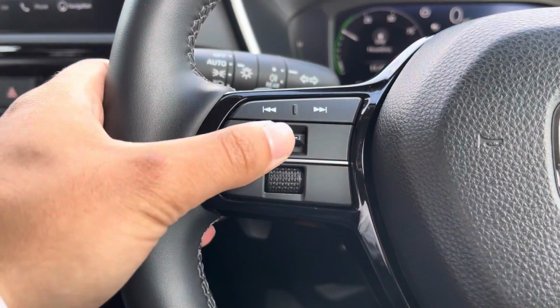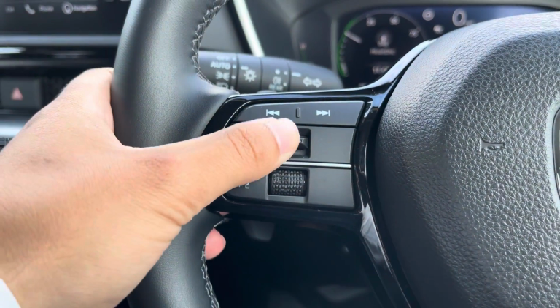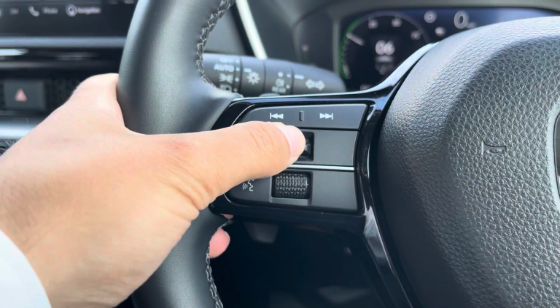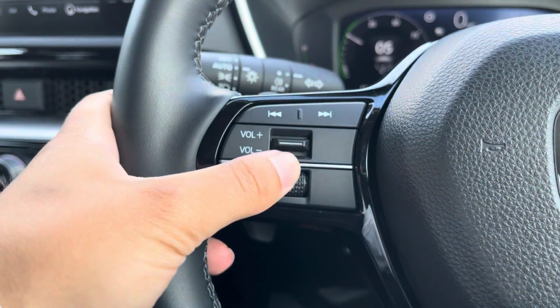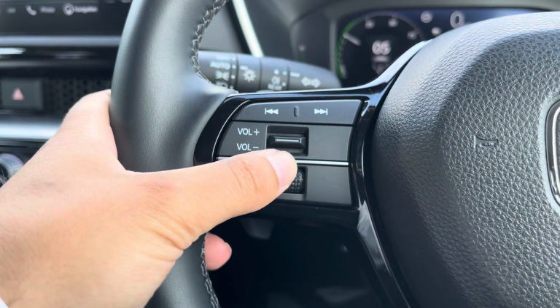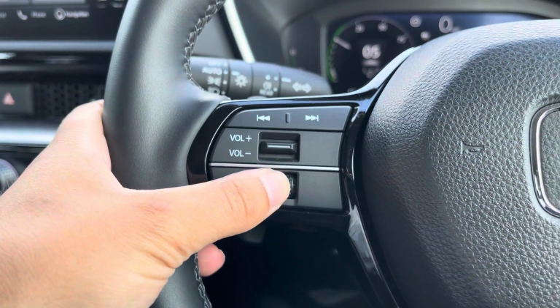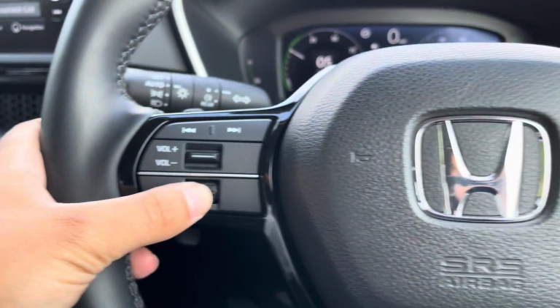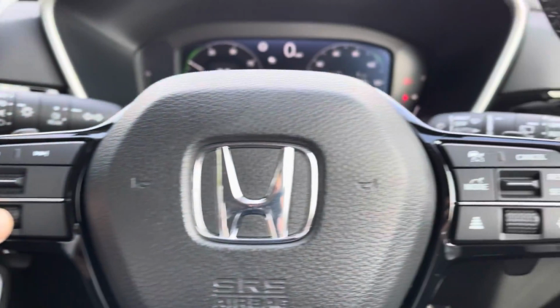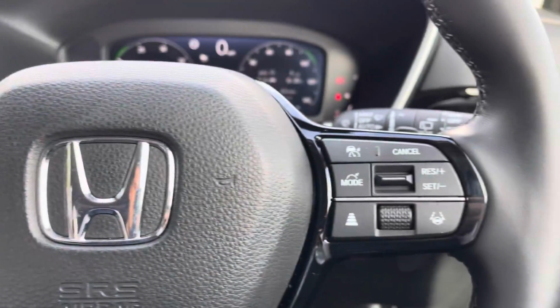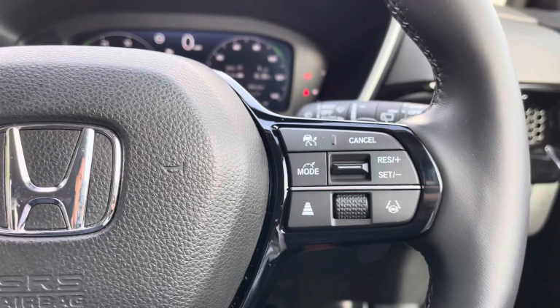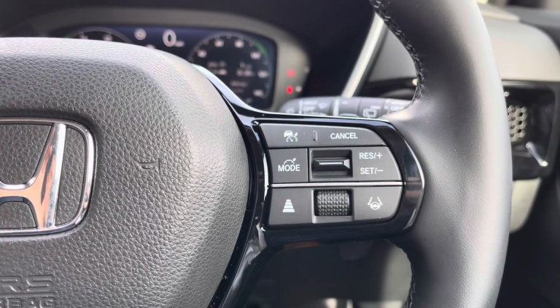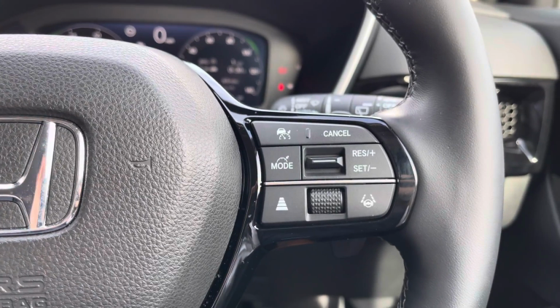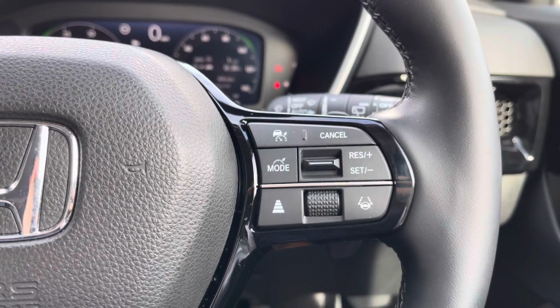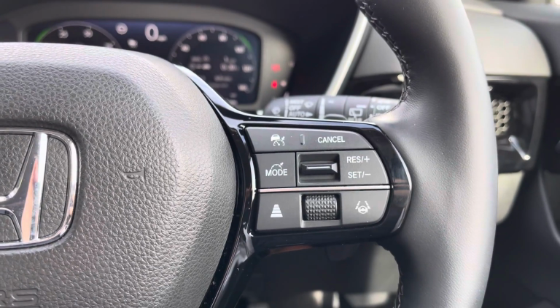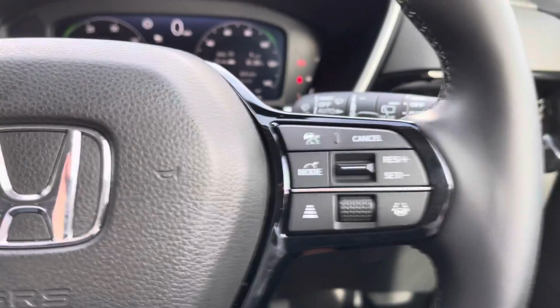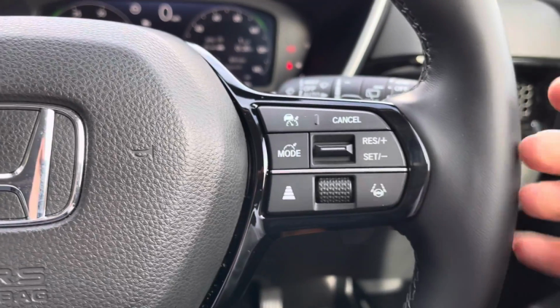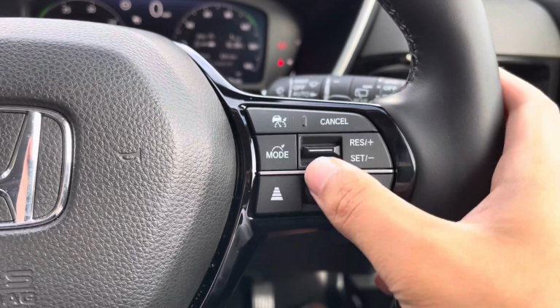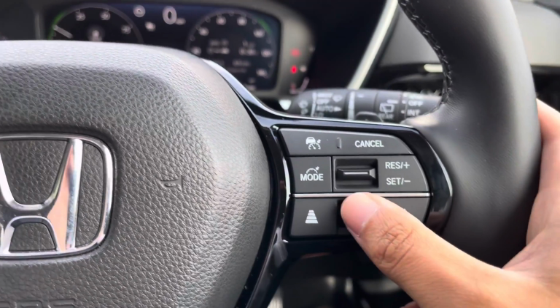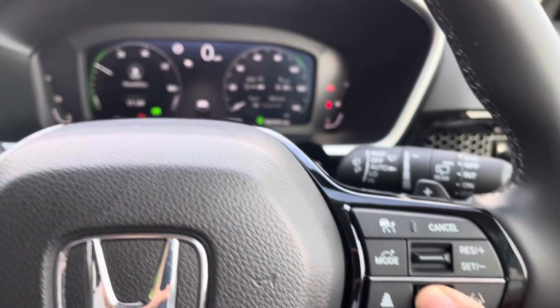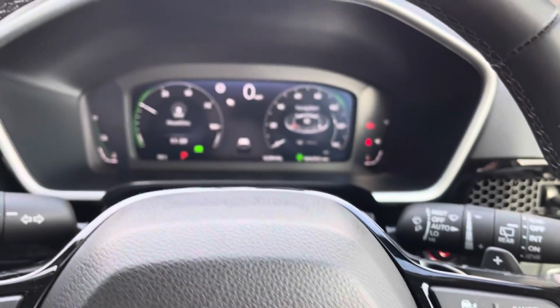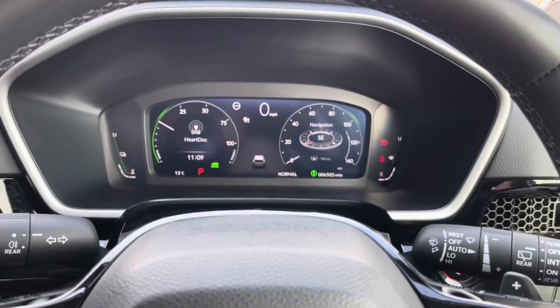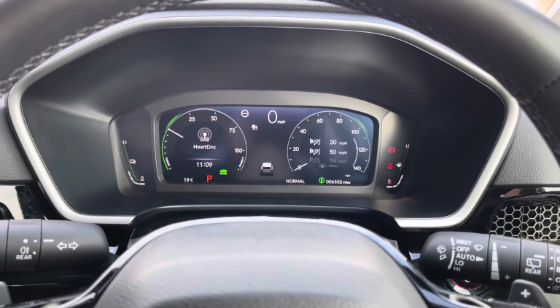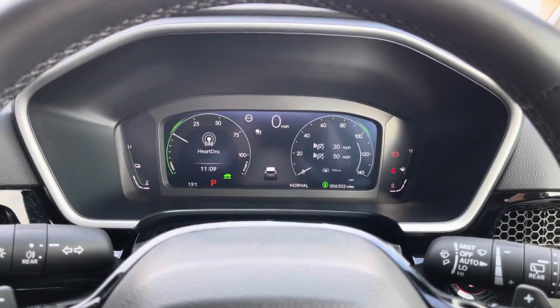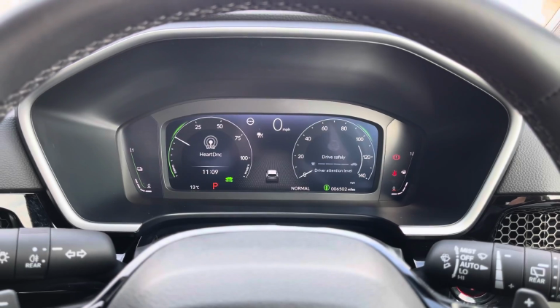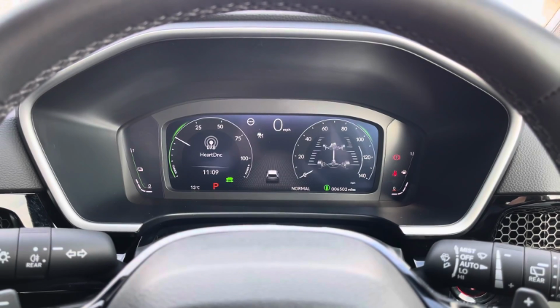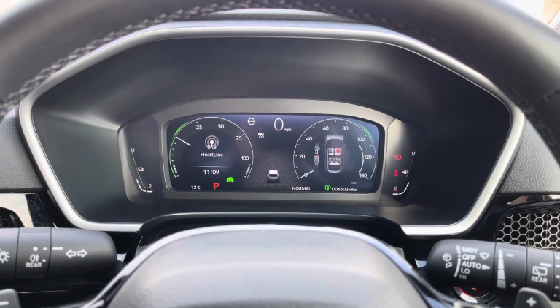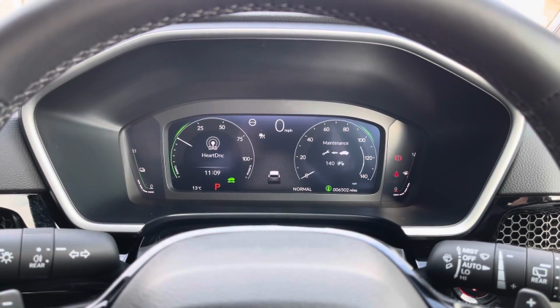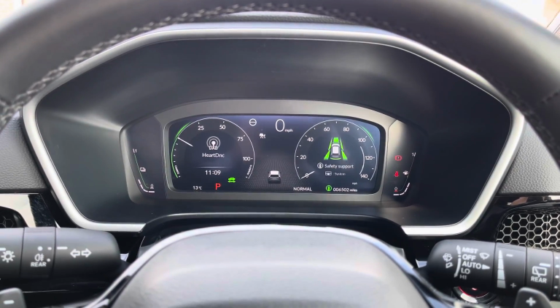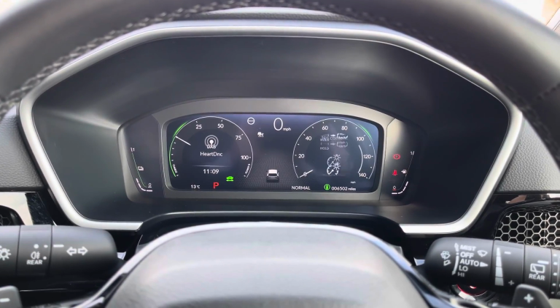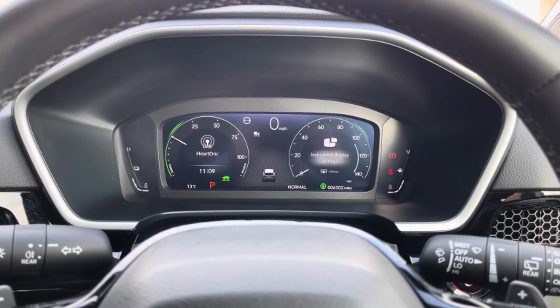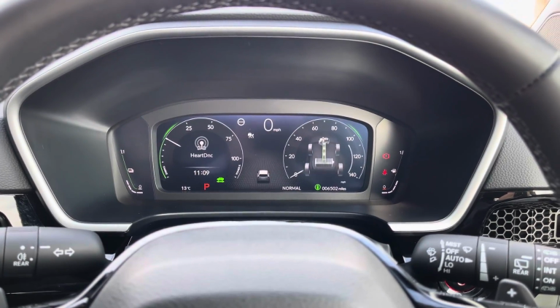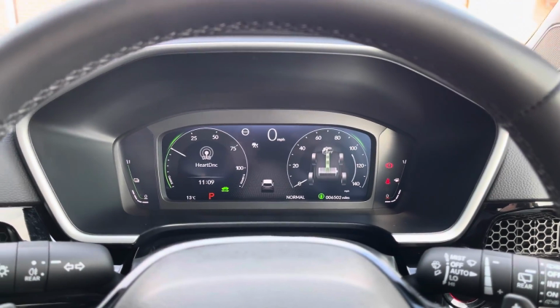On the left side of the wheel you've got basic media controls. Over on the right you'll have access to your adaptive cruise control and lane keep assist functions, with a separate dial for navigating various display modes on your digital driver cockpit.